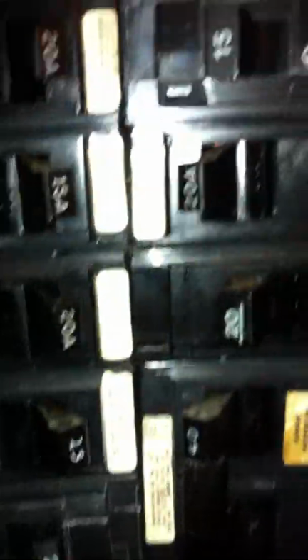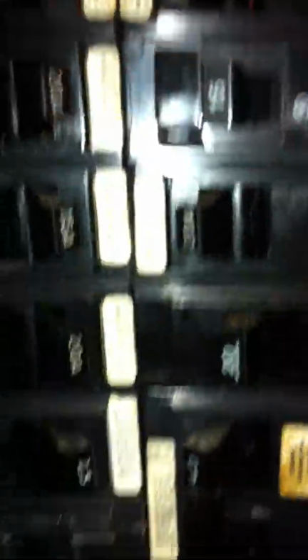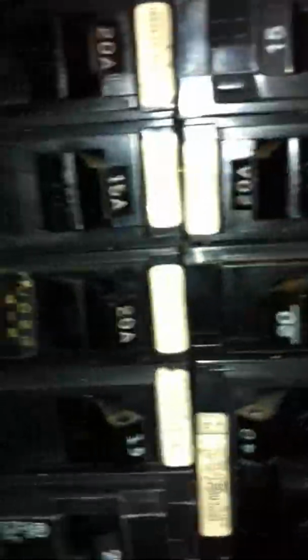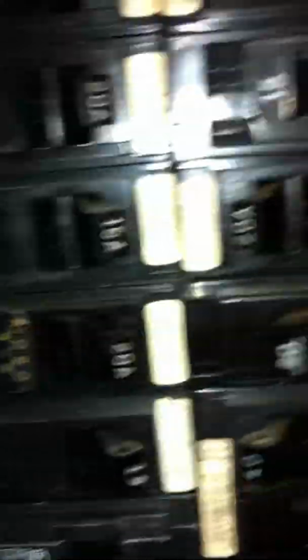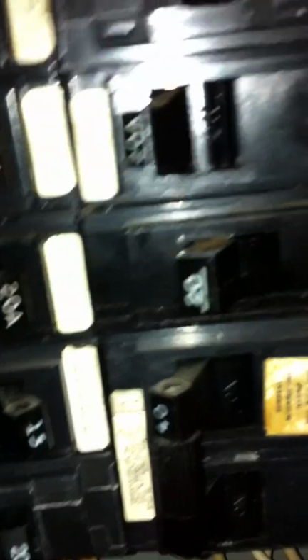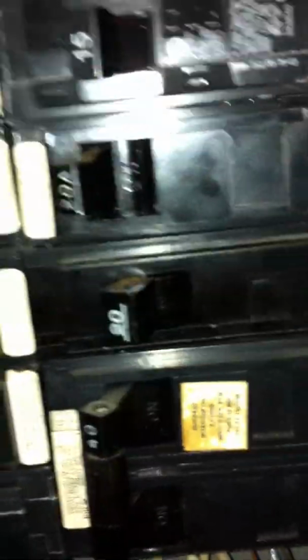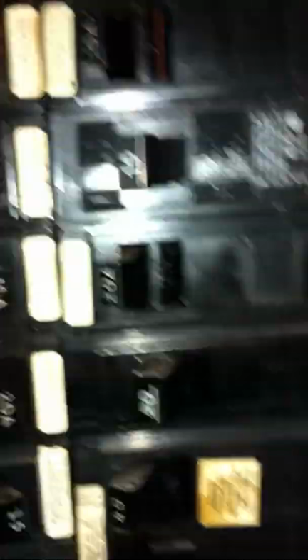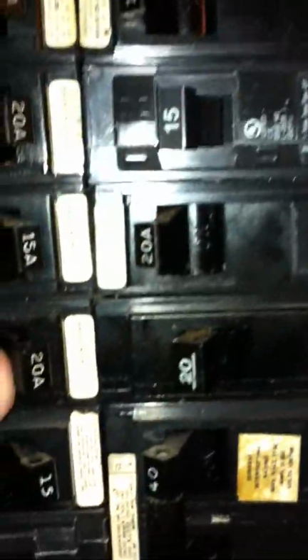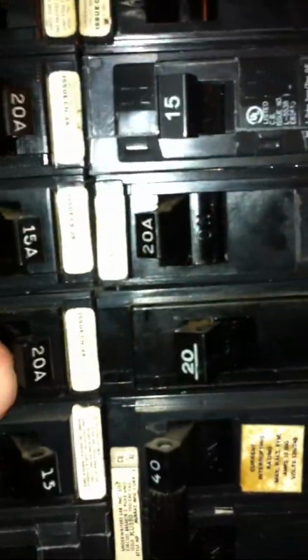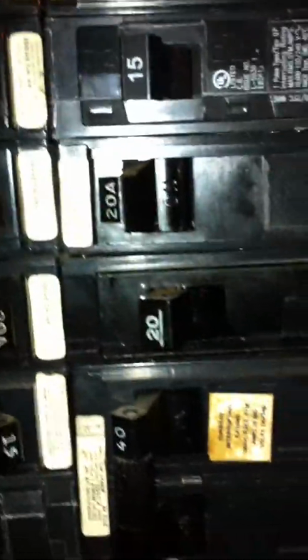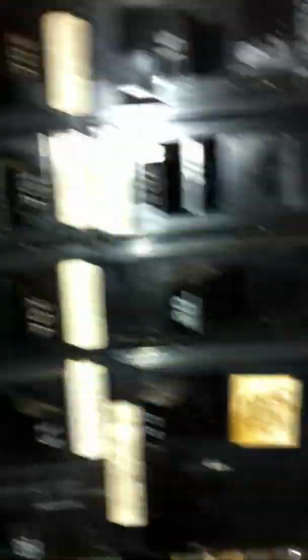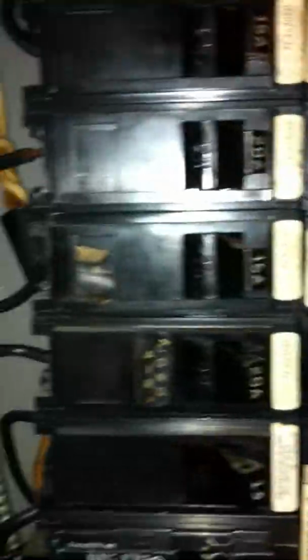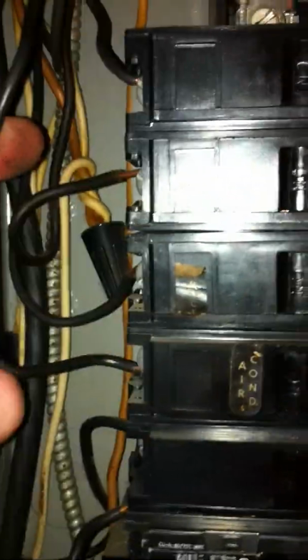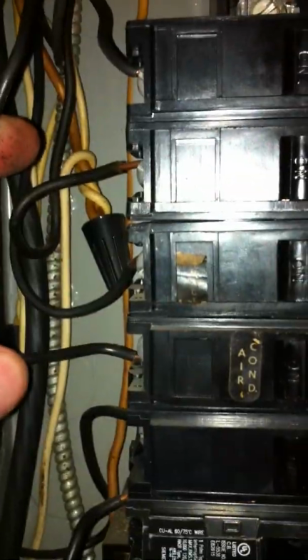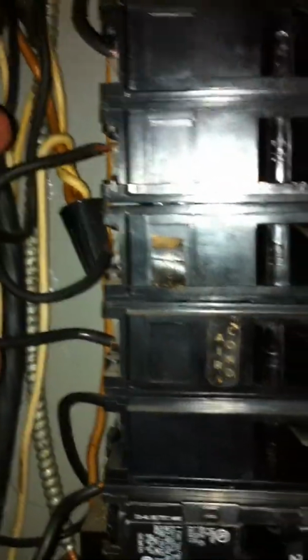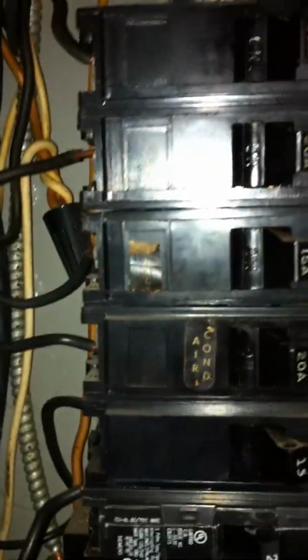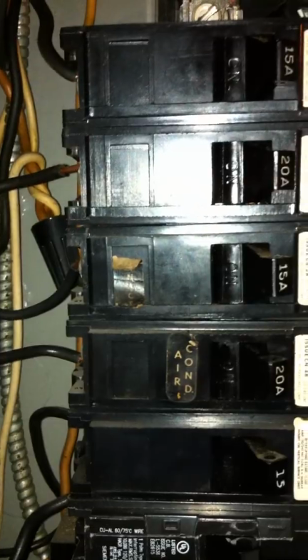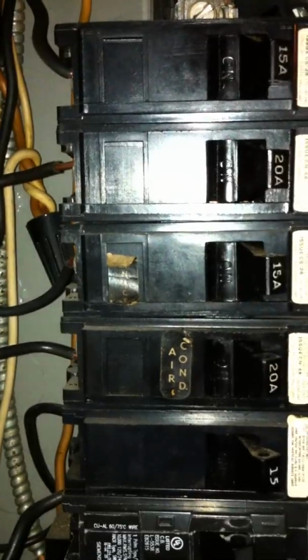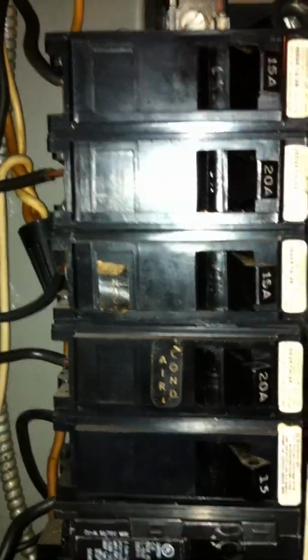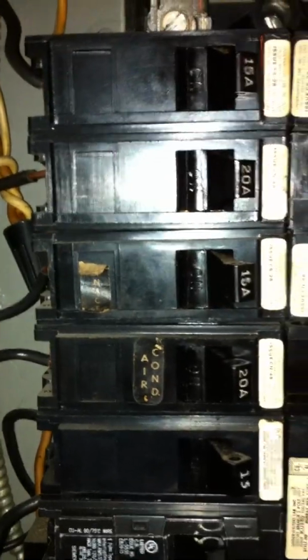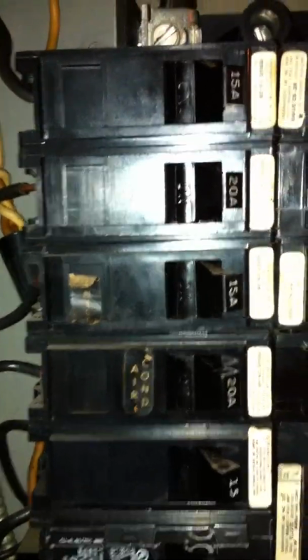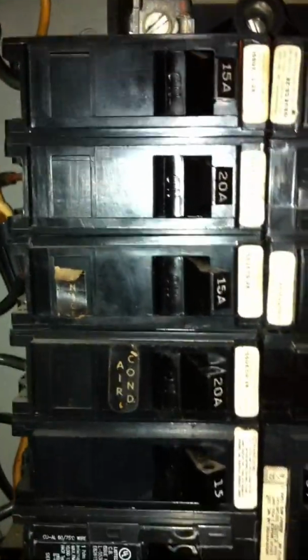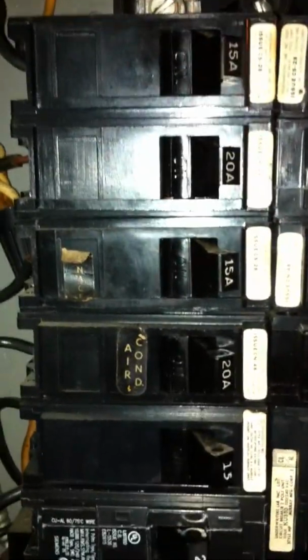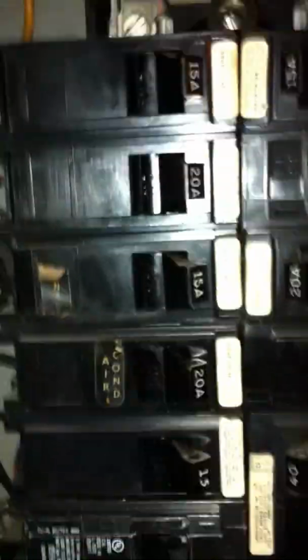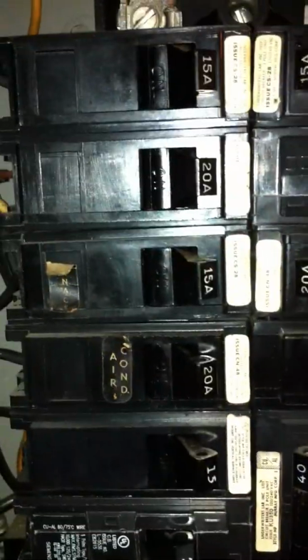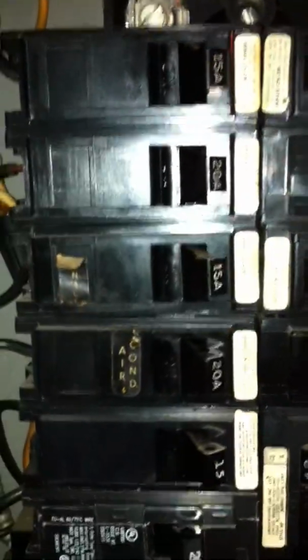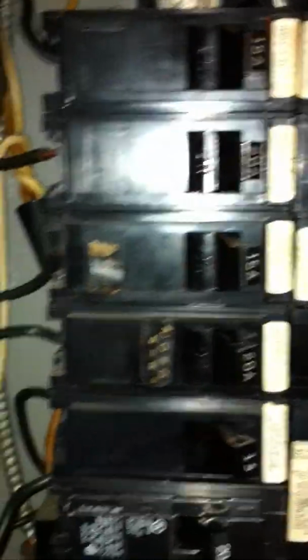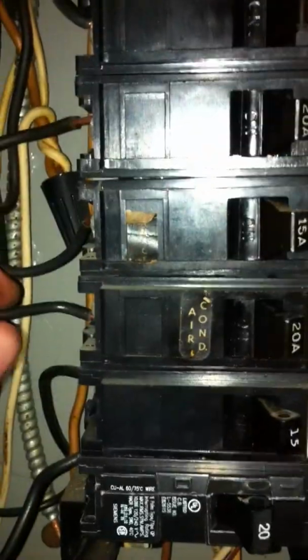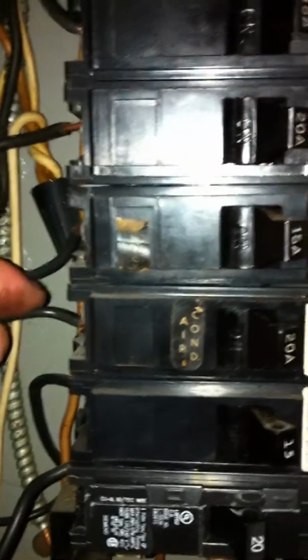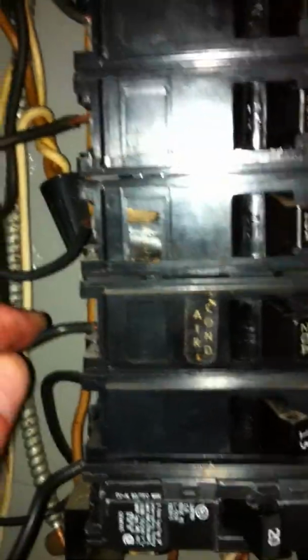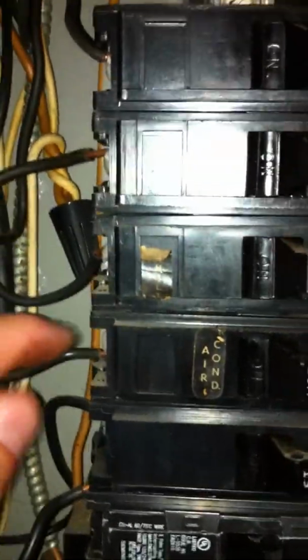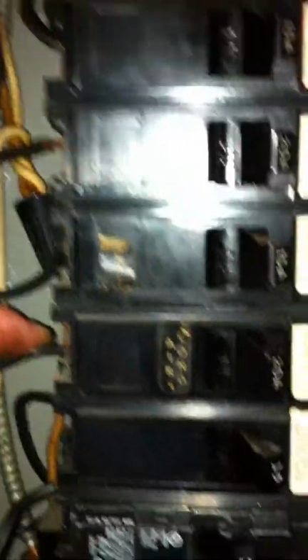It's actually over-fused. This is a 20 amp fuse, but this is a 15 amp line — so they're allowing more power to go through the line than it's supposed to. It is not going to trip for me.